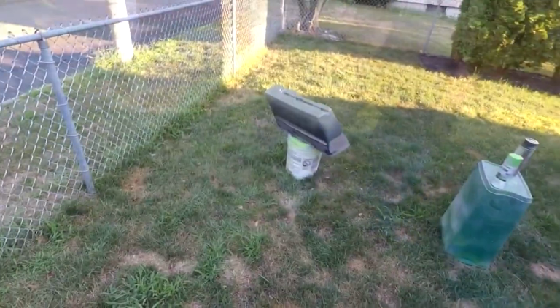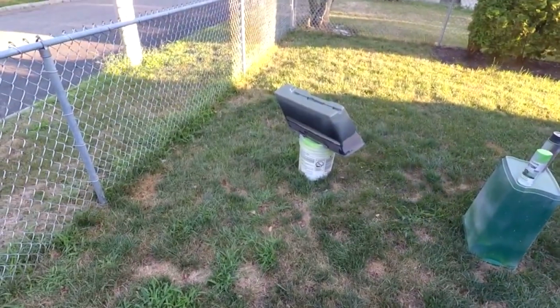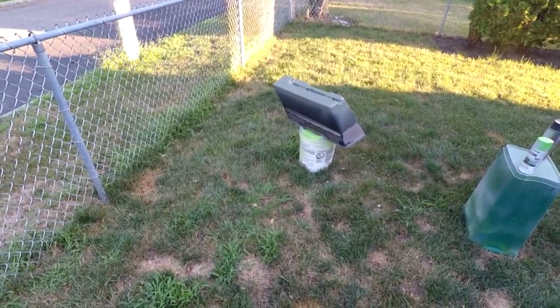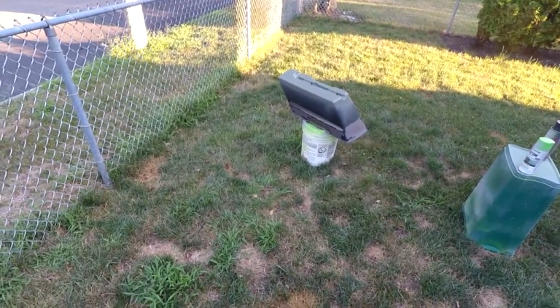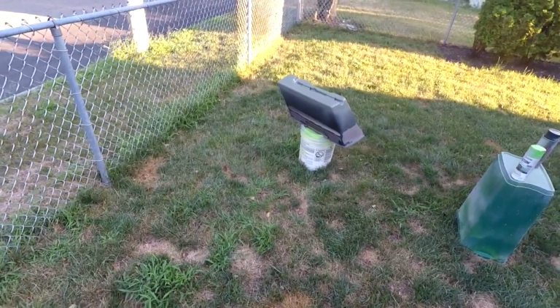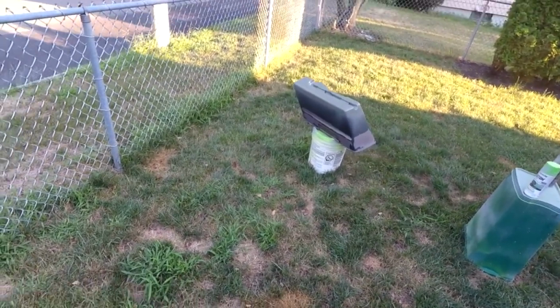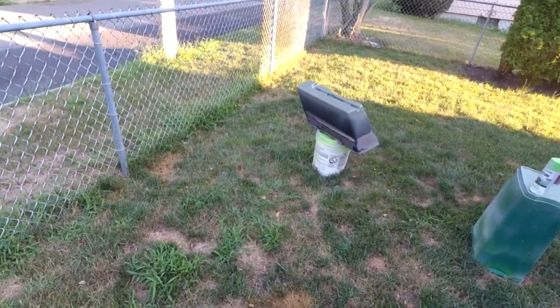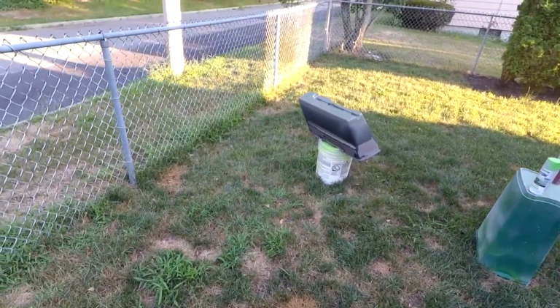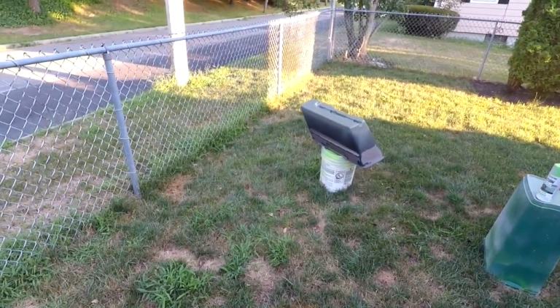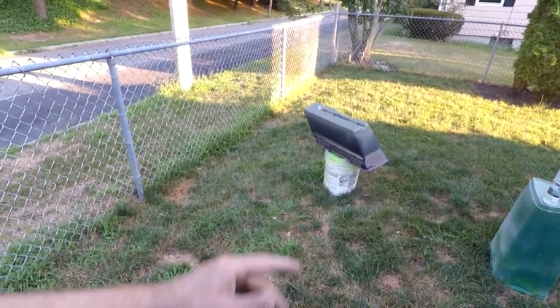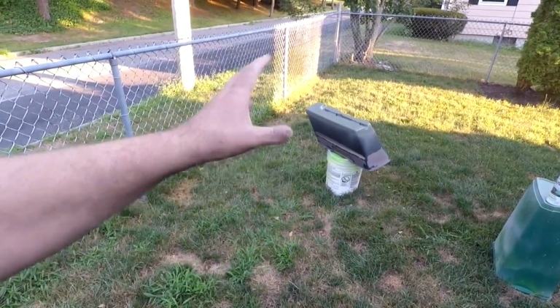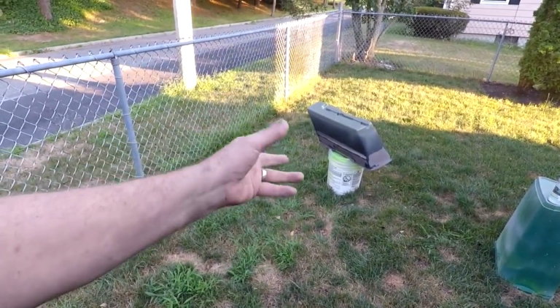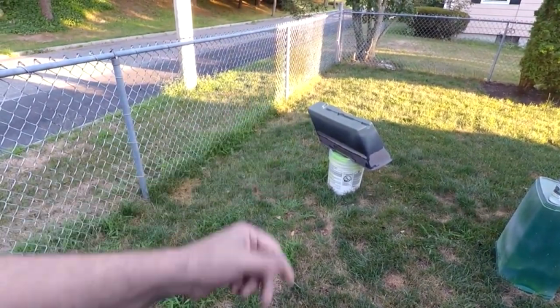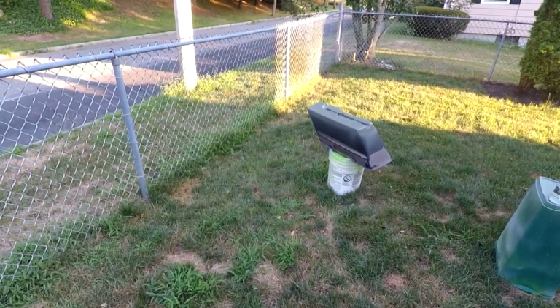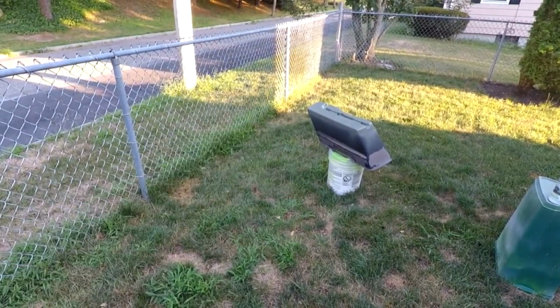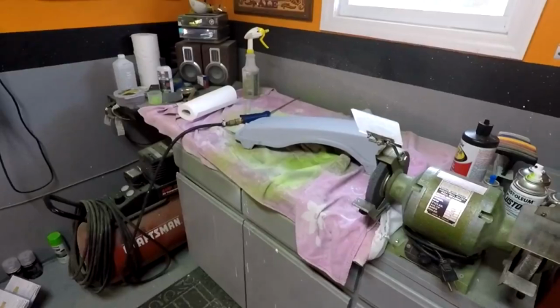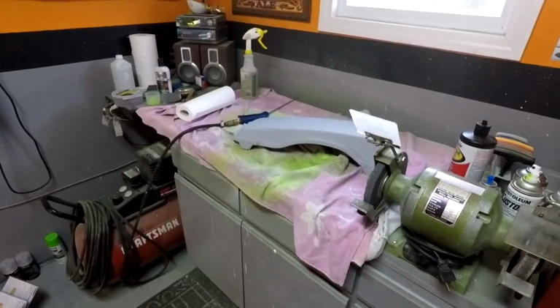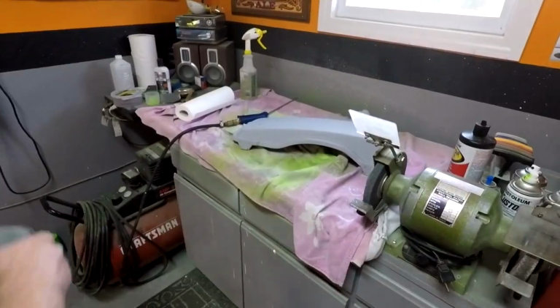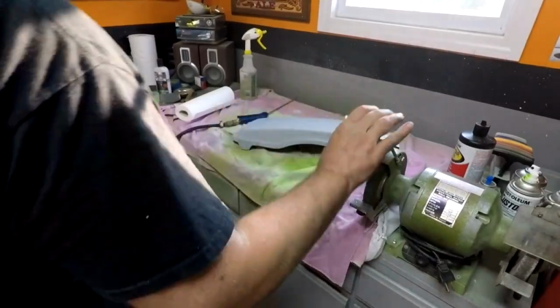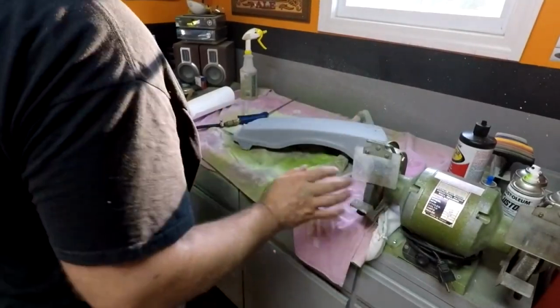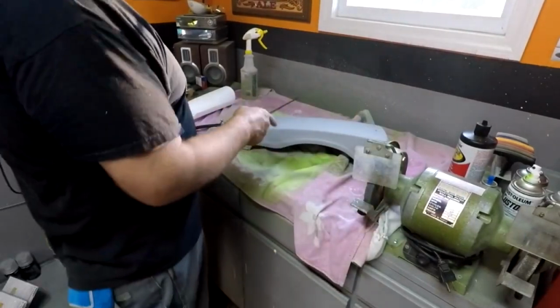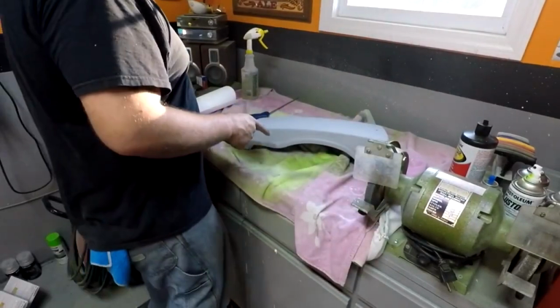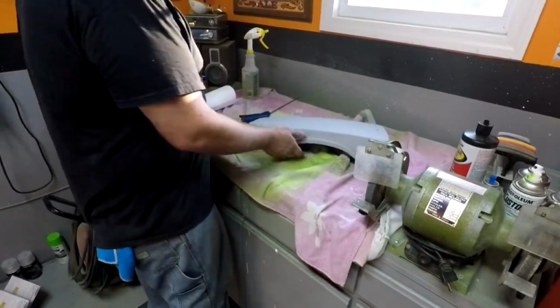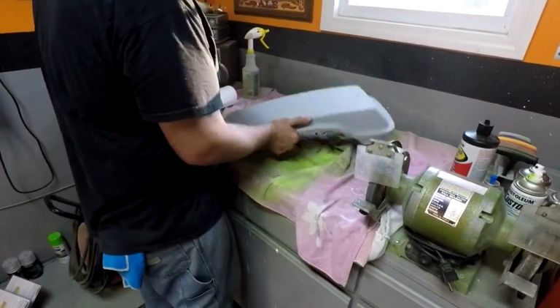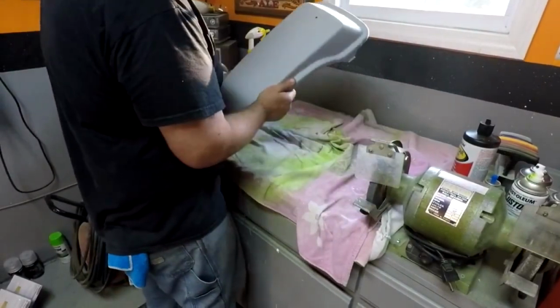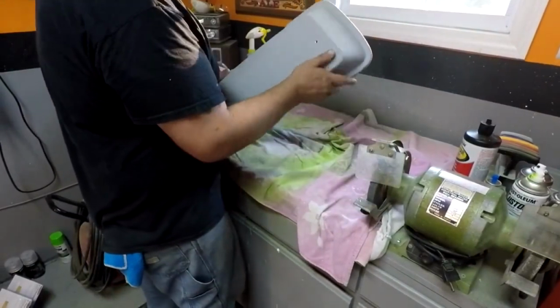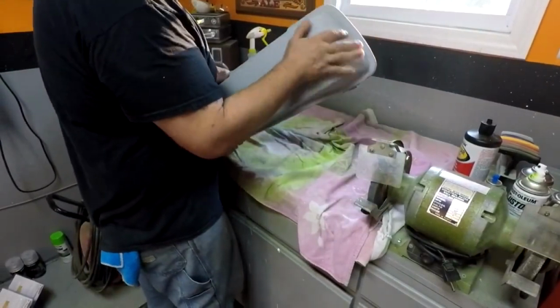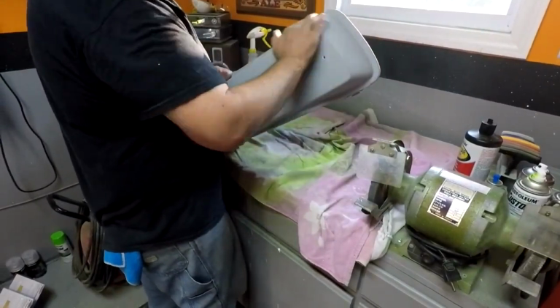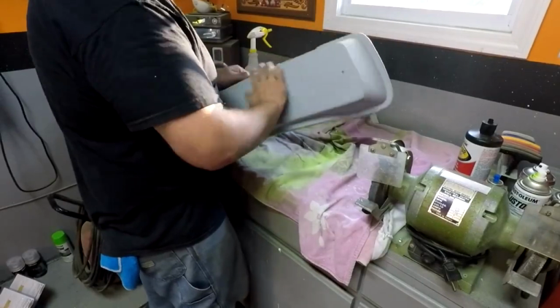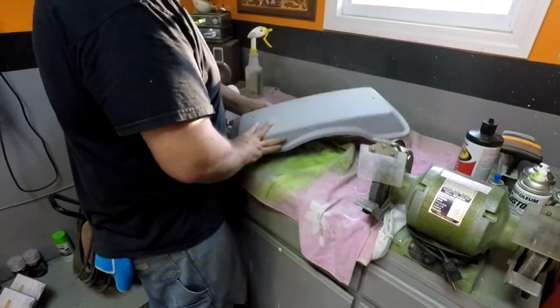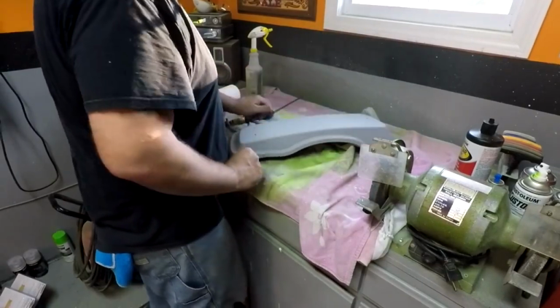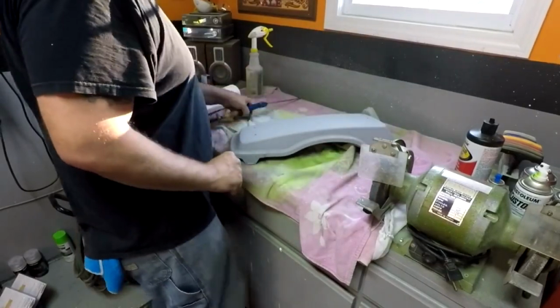Alright, let that dry. That's the bottom section, and once that's dry I'll be able to flip that bag over and do the rest. Alright, so we're back — this is already dry. I can just quickly hand sand this.